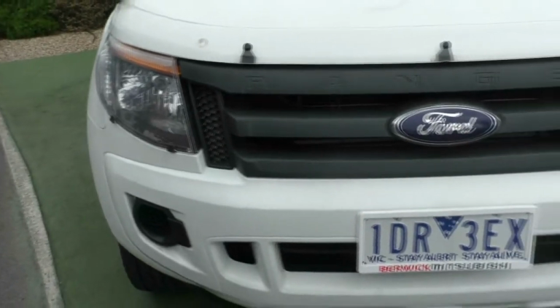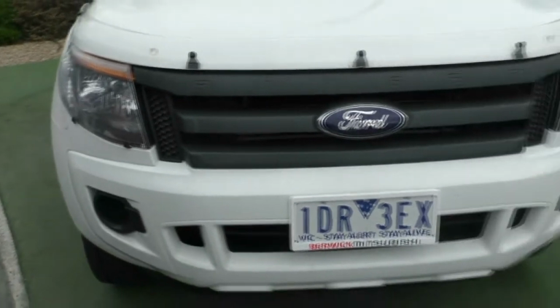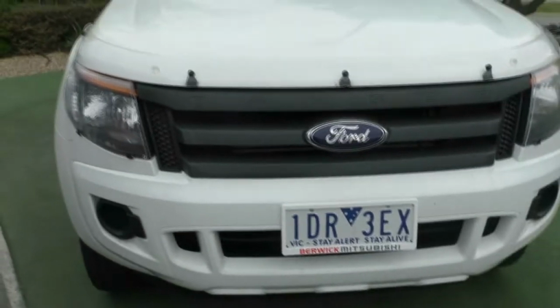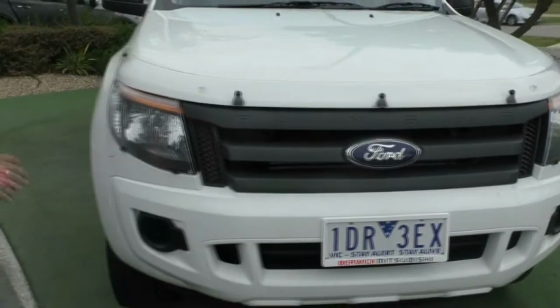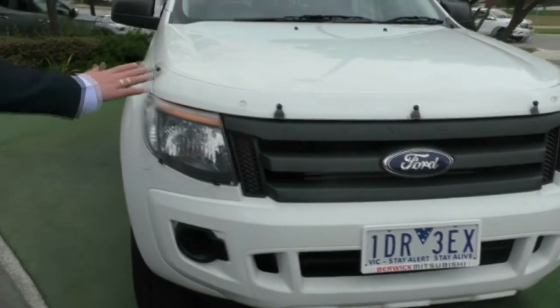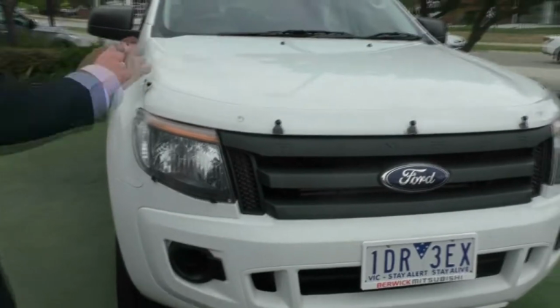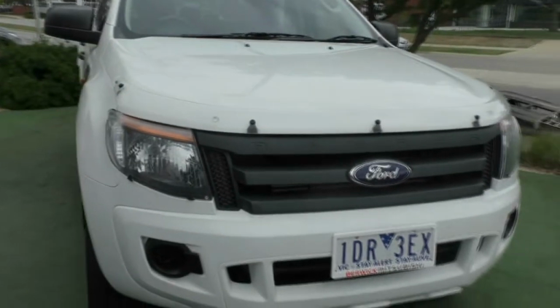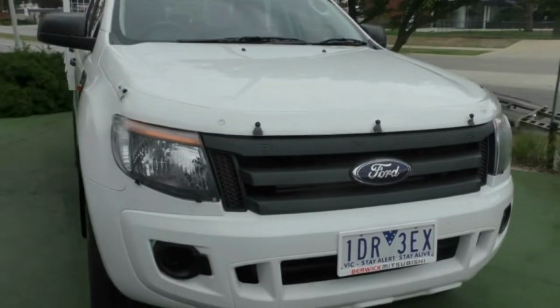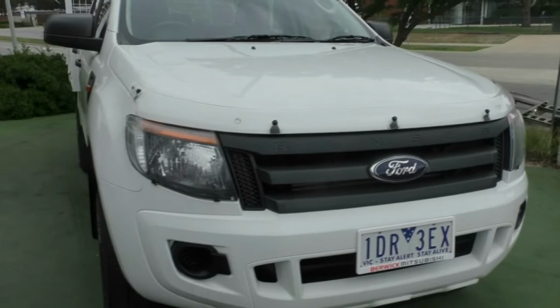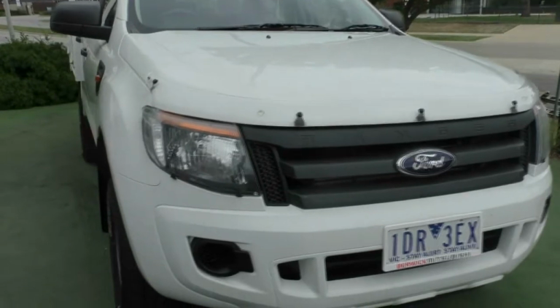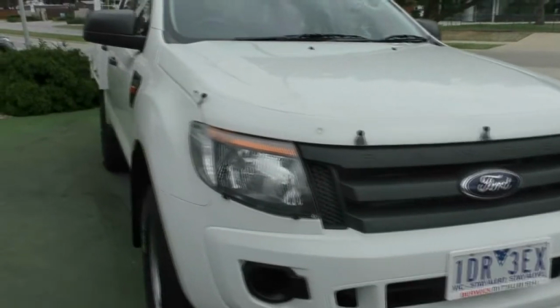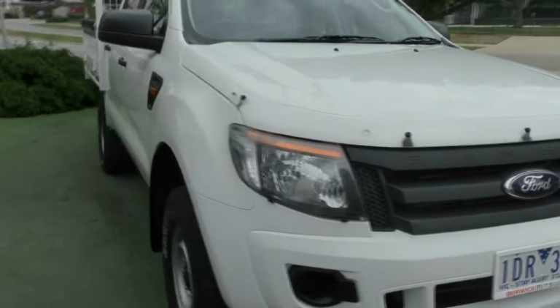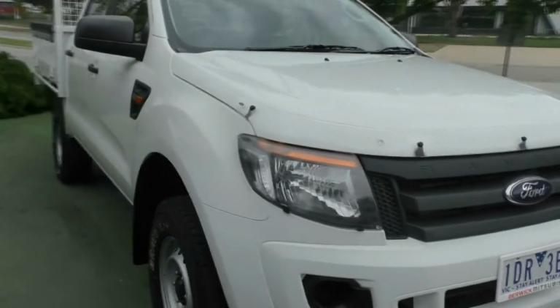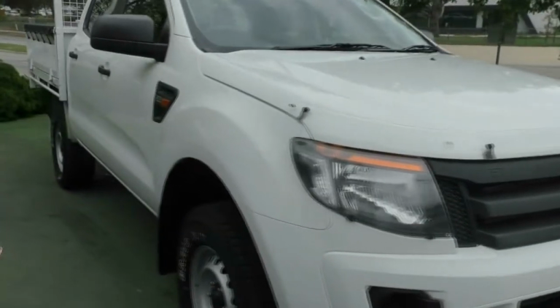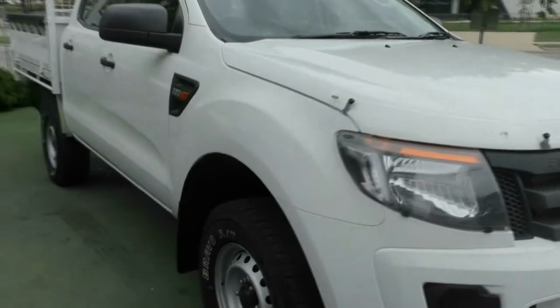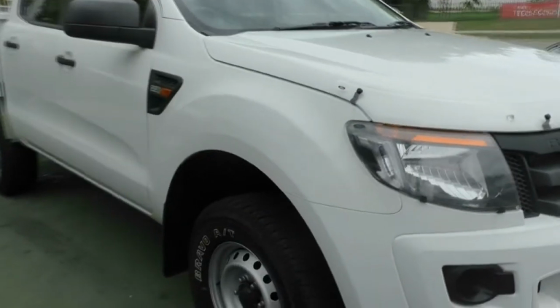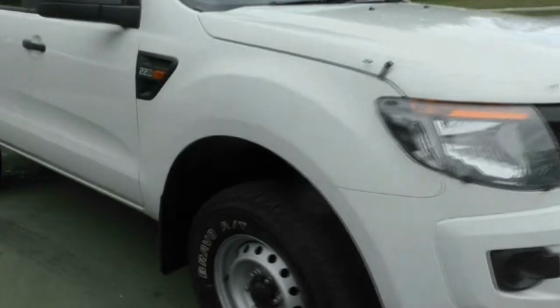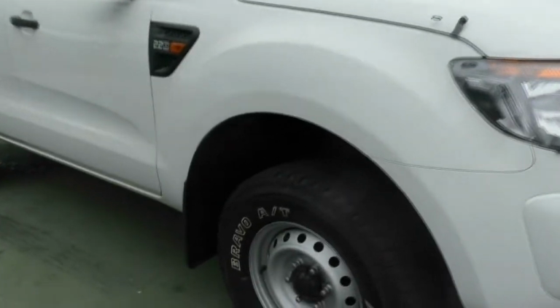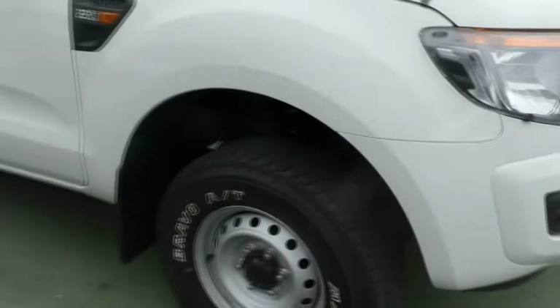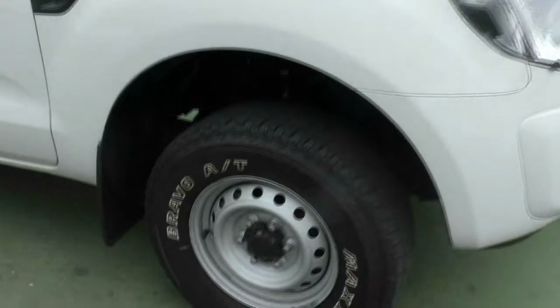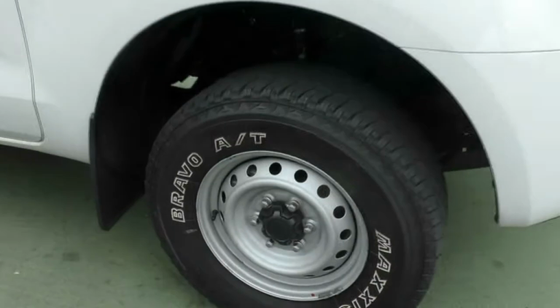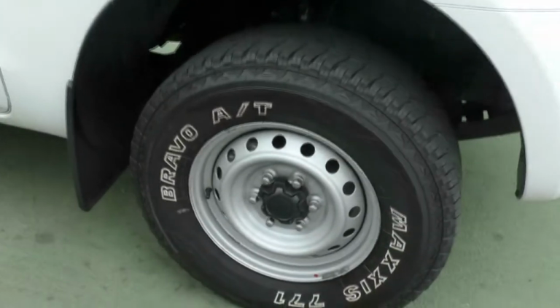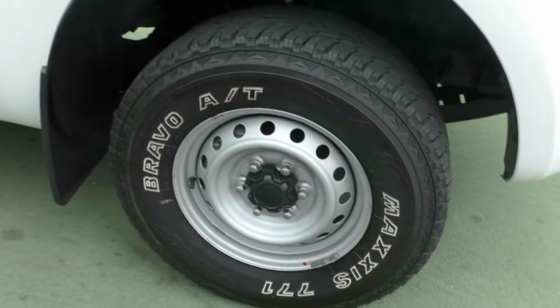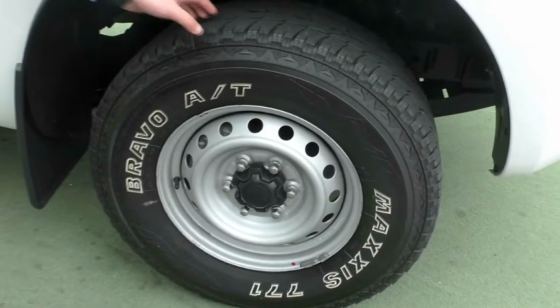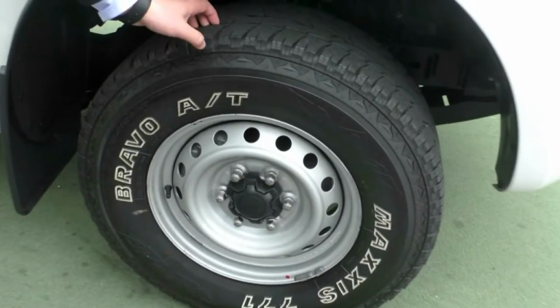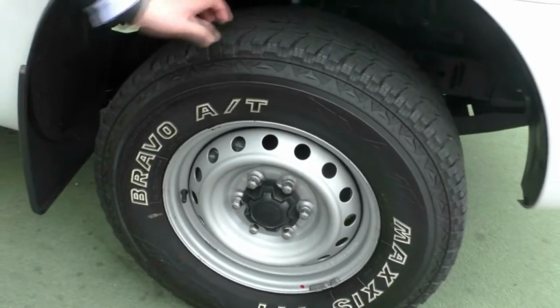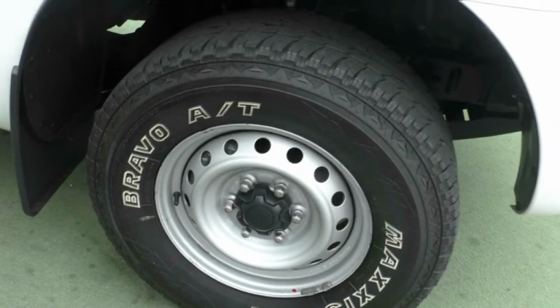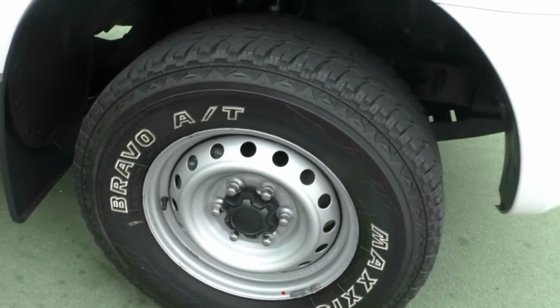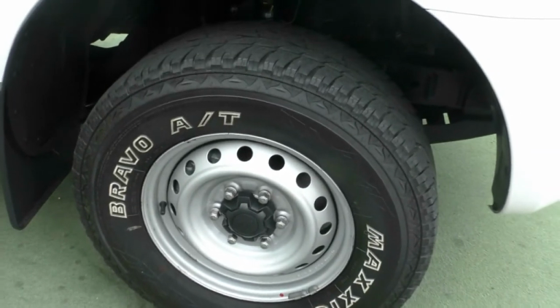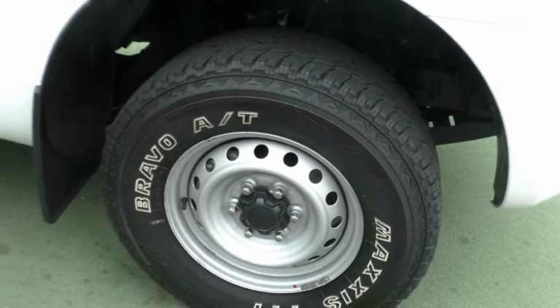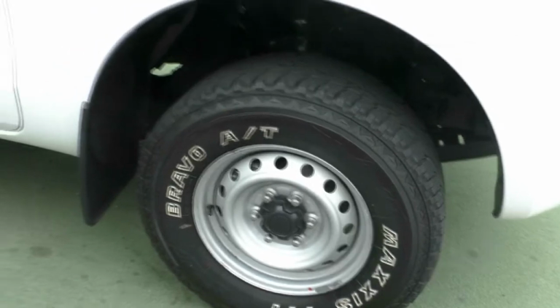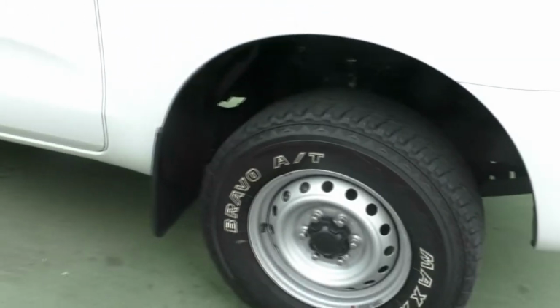Moving our way around to the side, there's basically no stone chips across the front. It's got a really good paint job to it. As you can see, we've got the wheels — we've got Bravos on this. There's still a little bit of tread left on that, enough to keep you going for a little while.